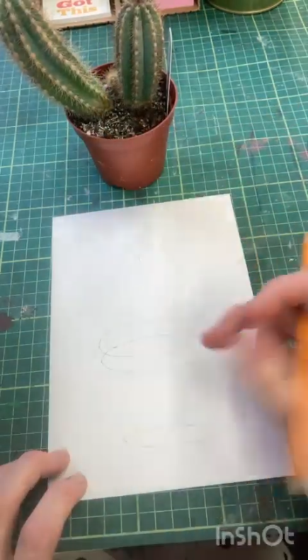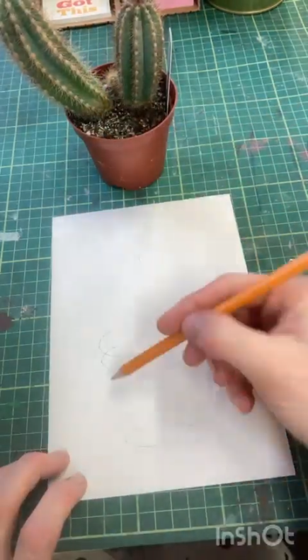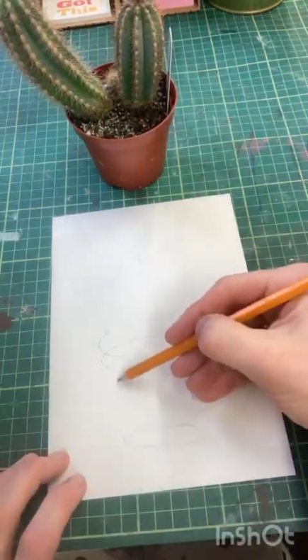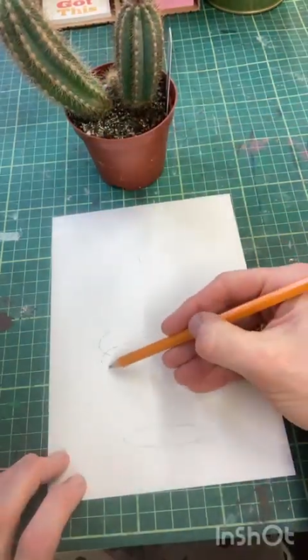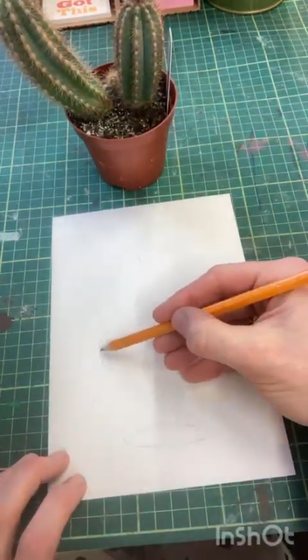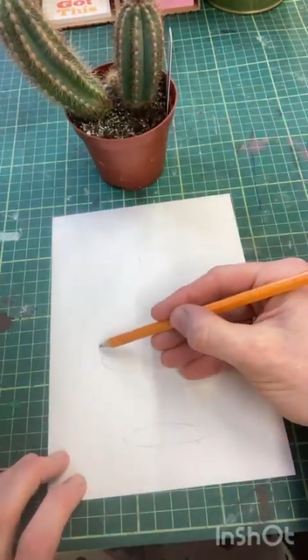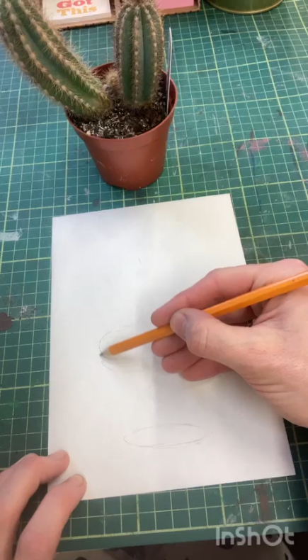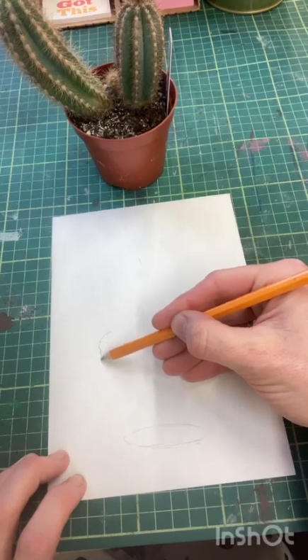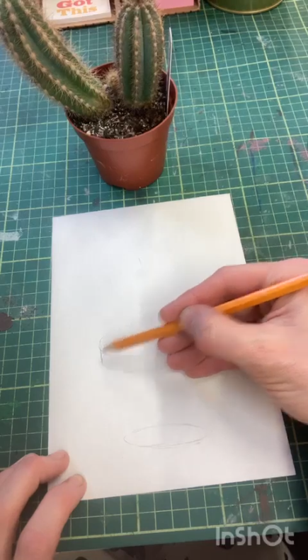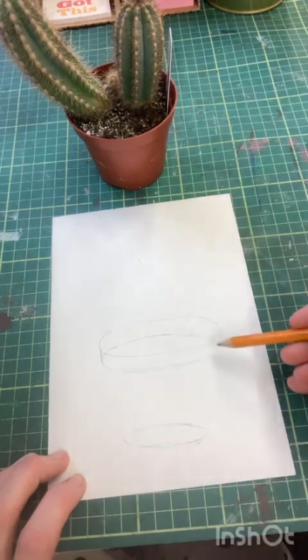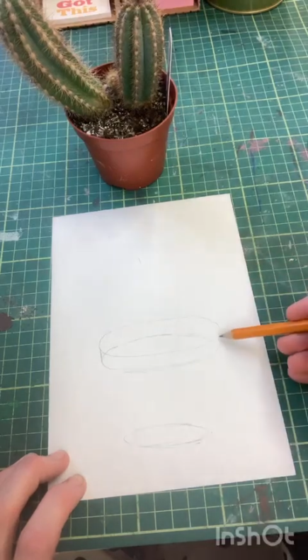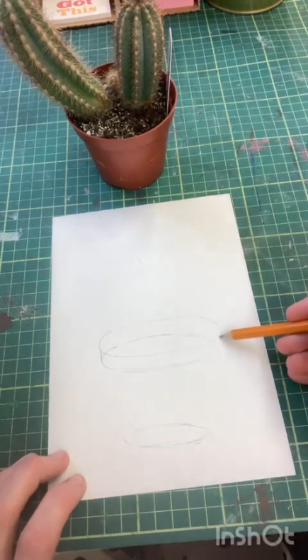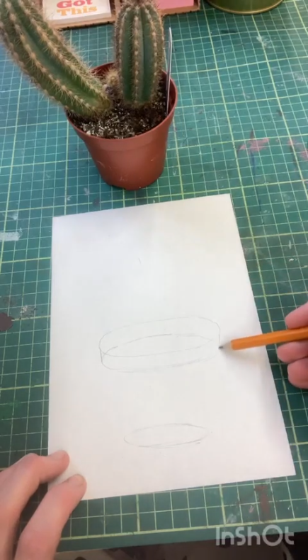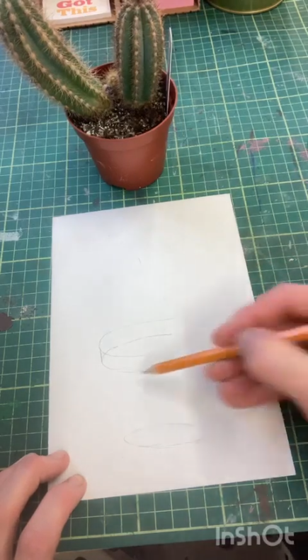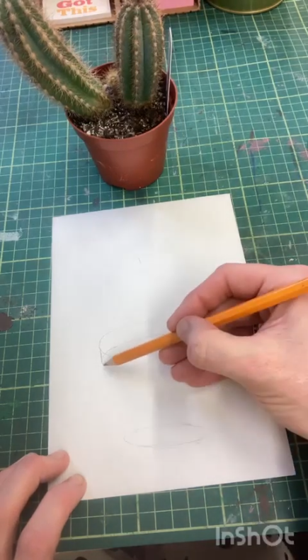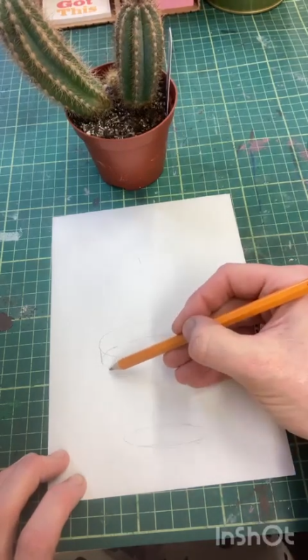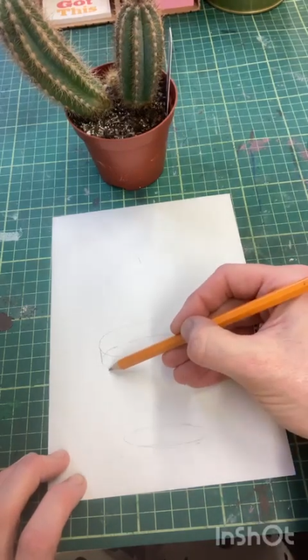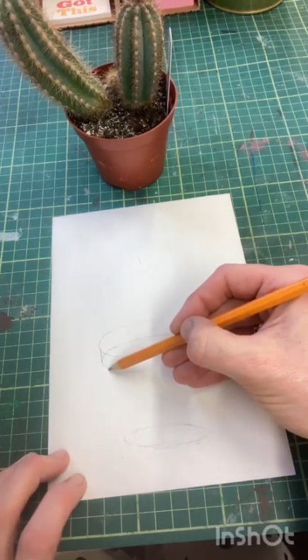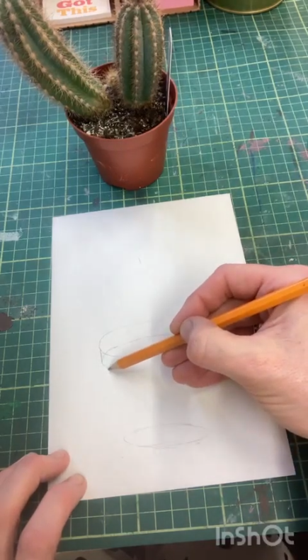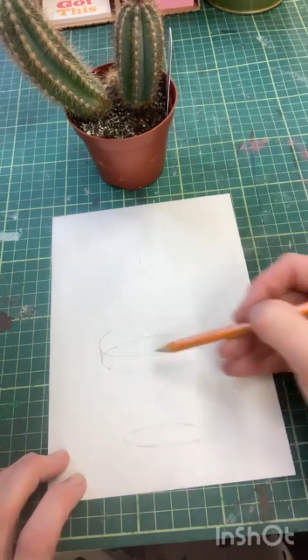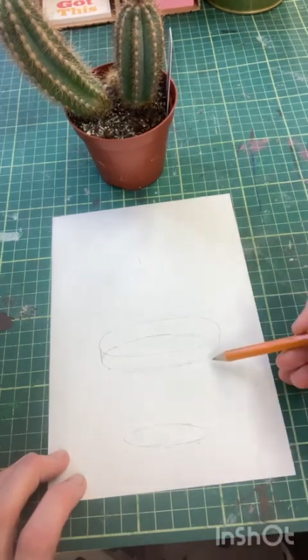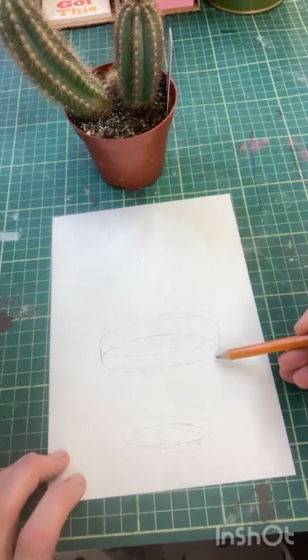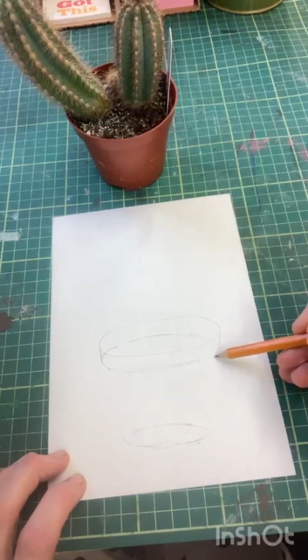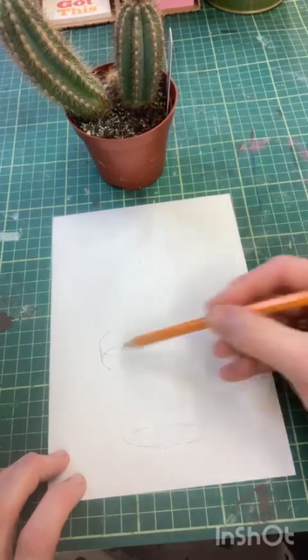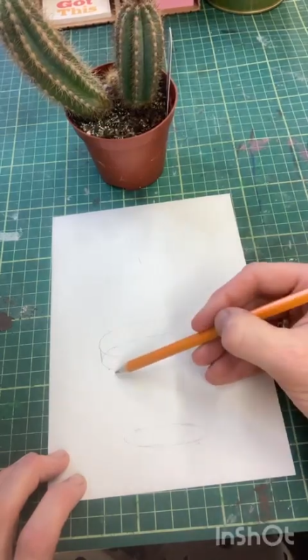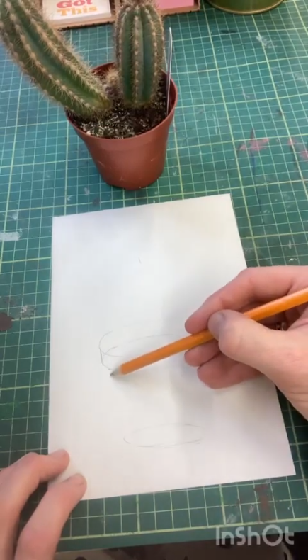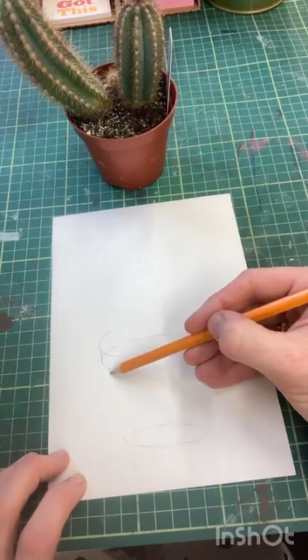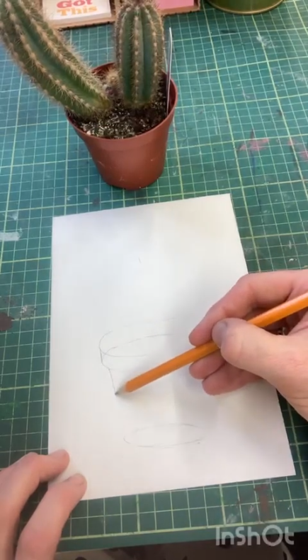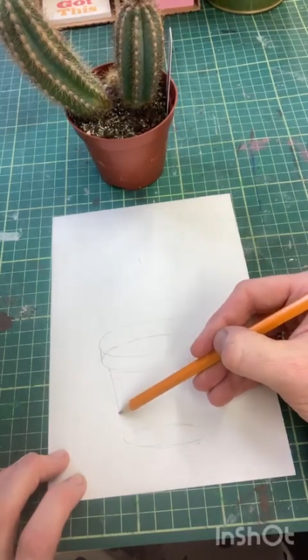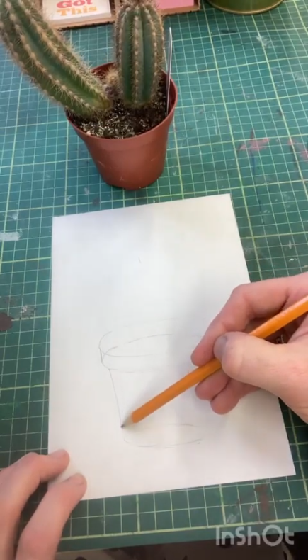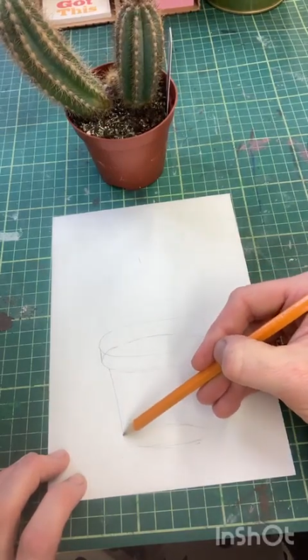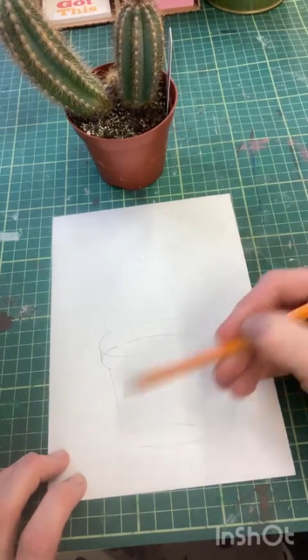We have to think about our upright lines - put those in - and then step in to create the lip and join our lines down.